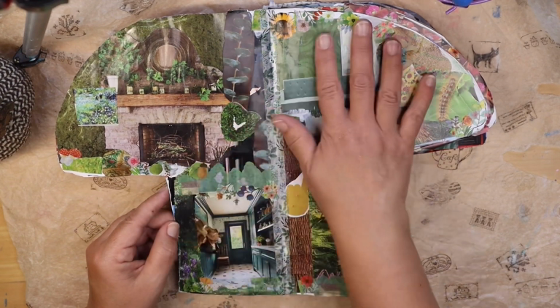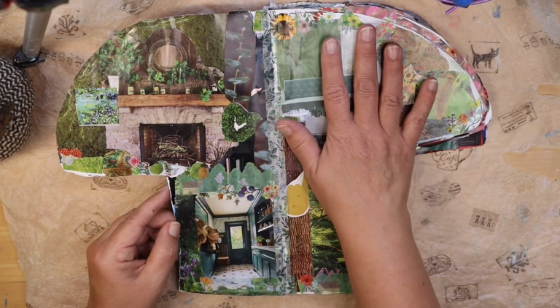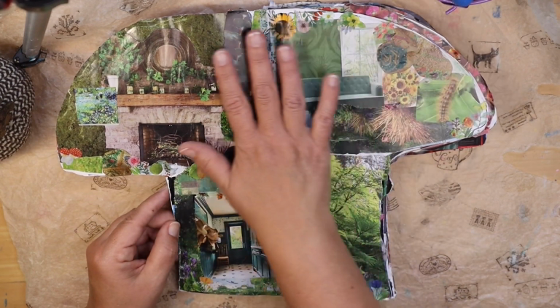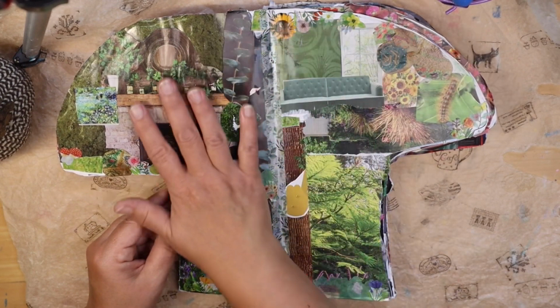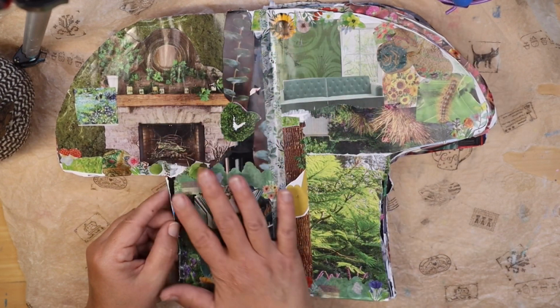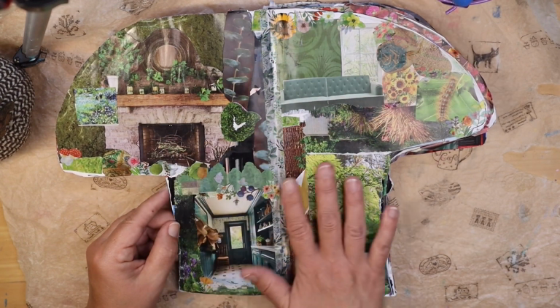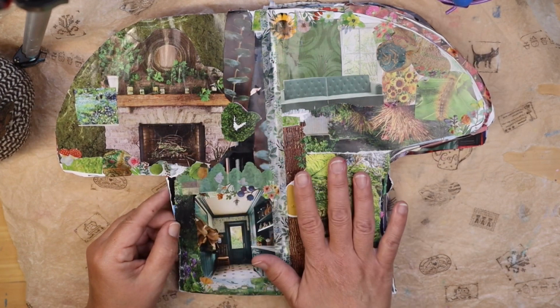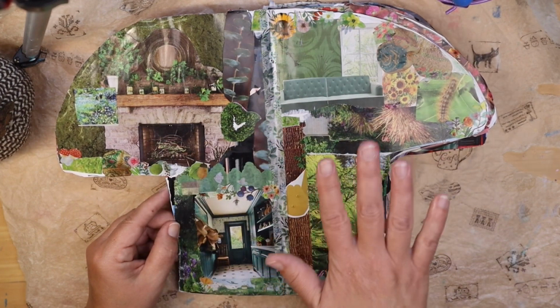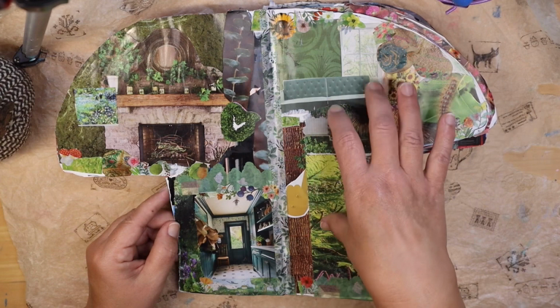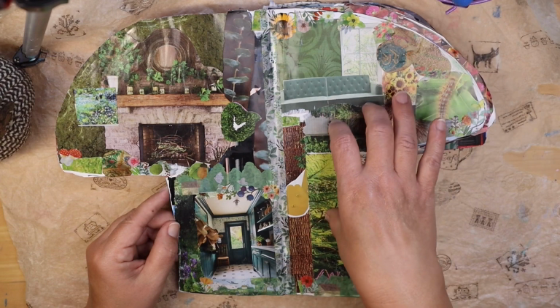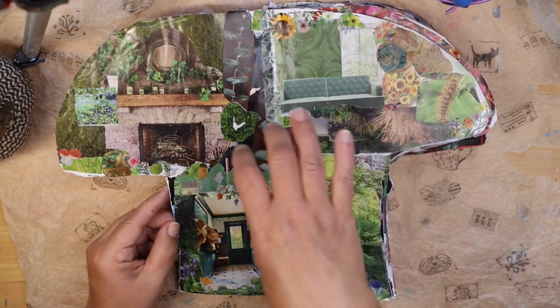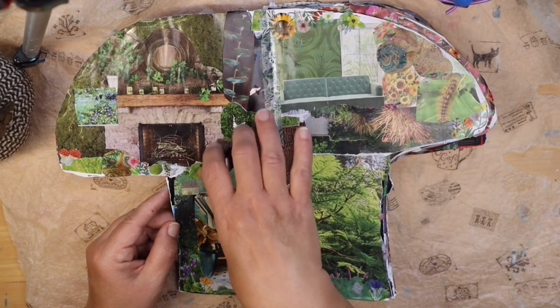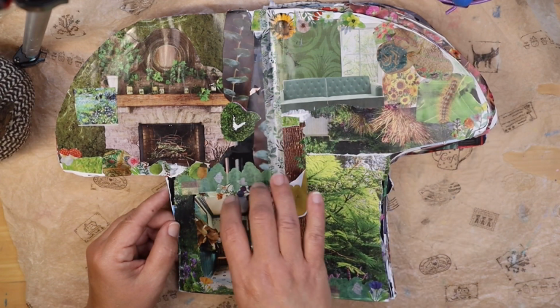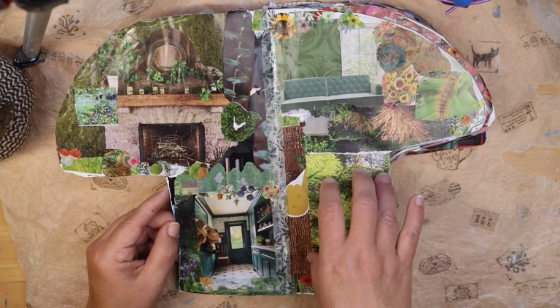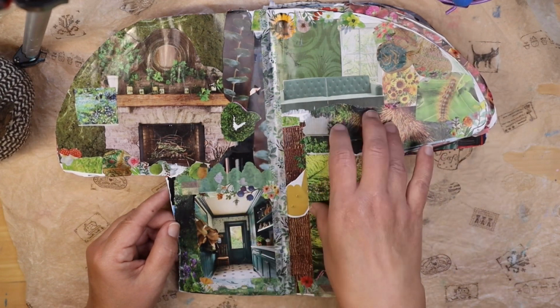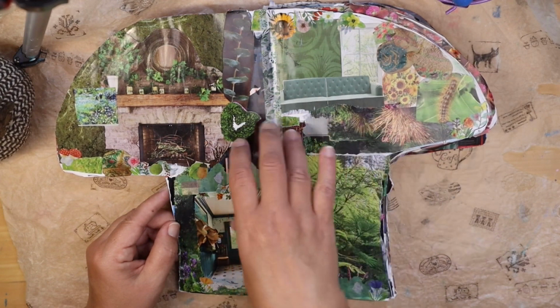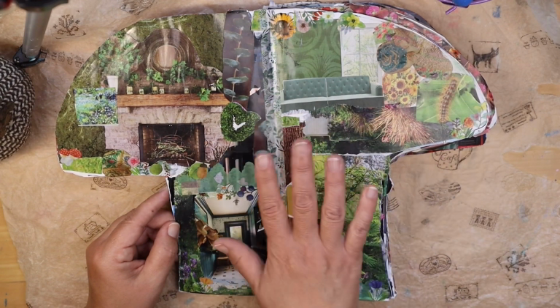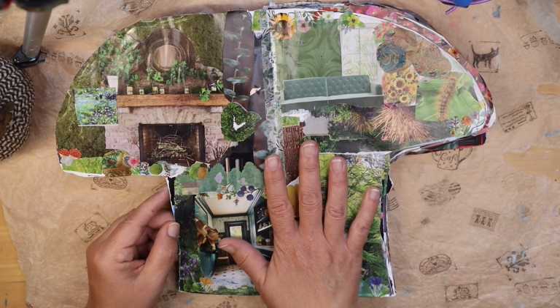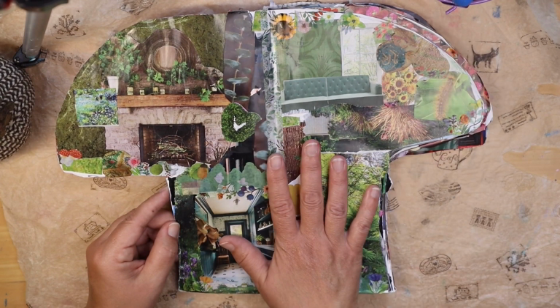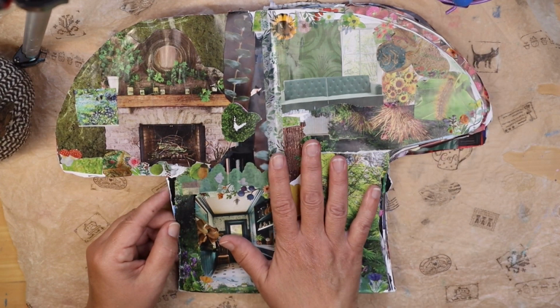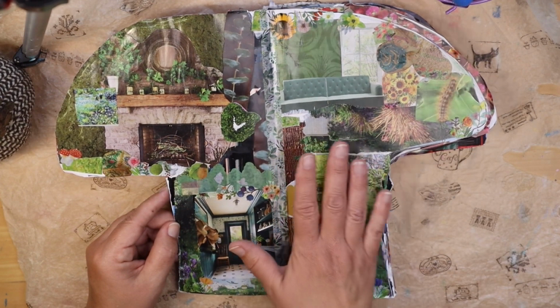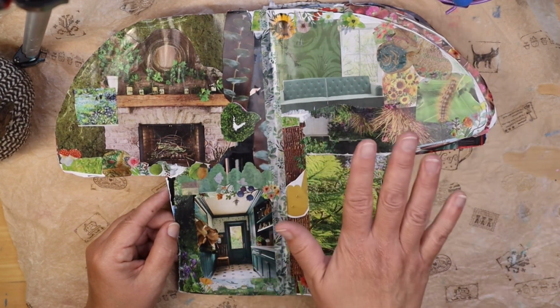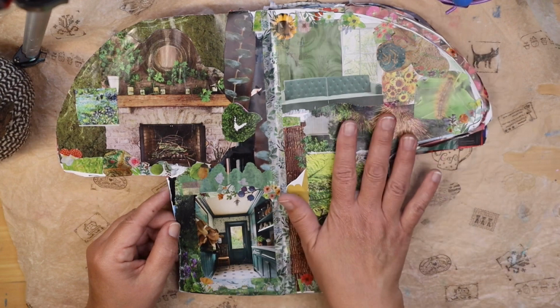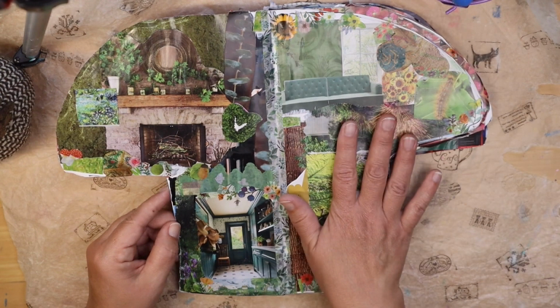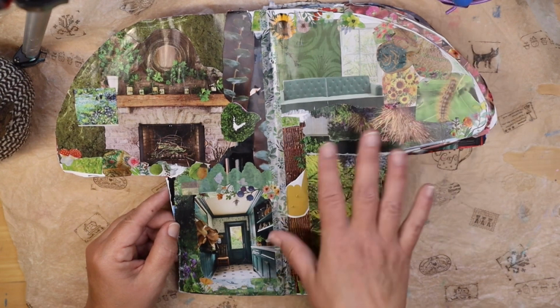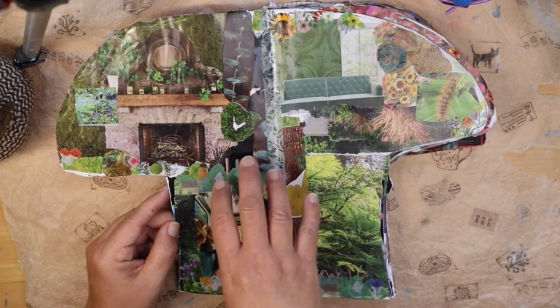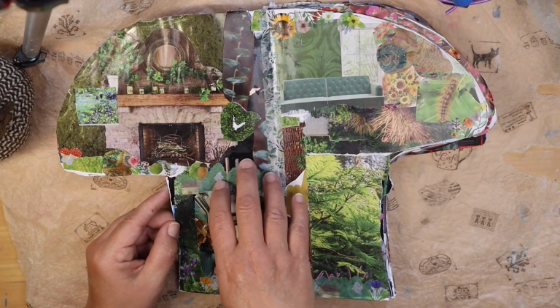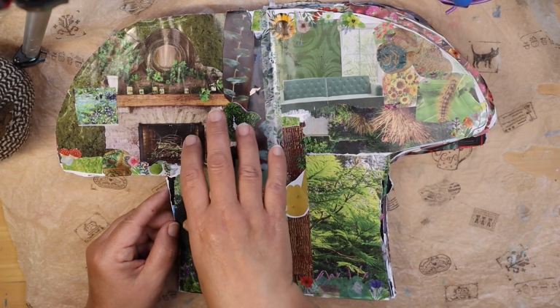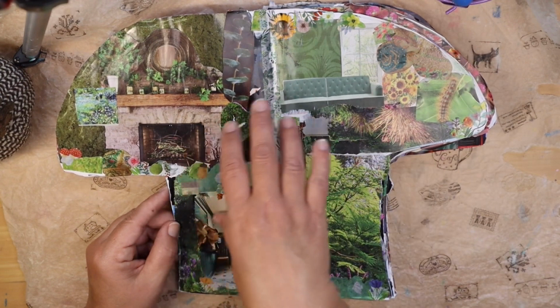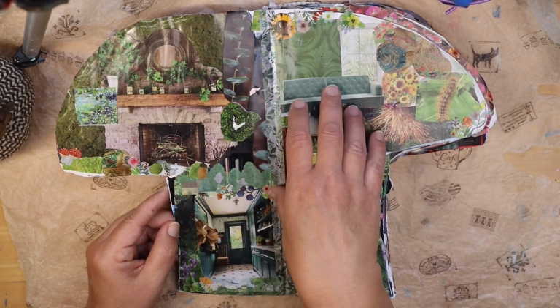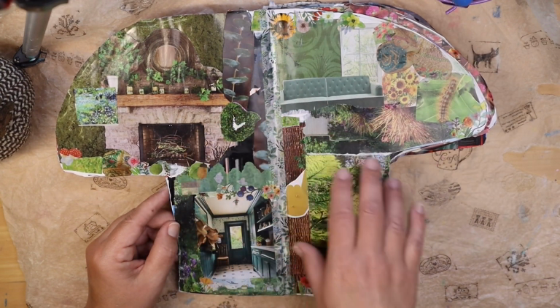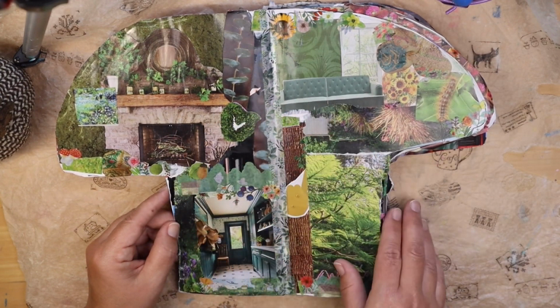Eventually what I wanted to do with this magazine is to actually have little creatures that have moved in. So right now these are all available, but the next time I flip through, there may be some residents in here.